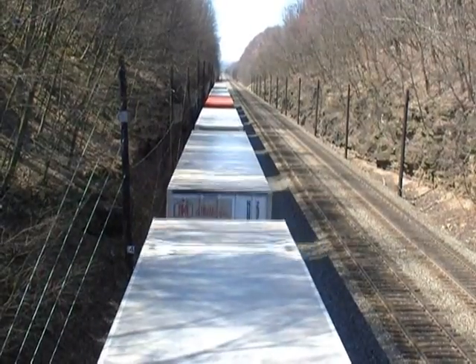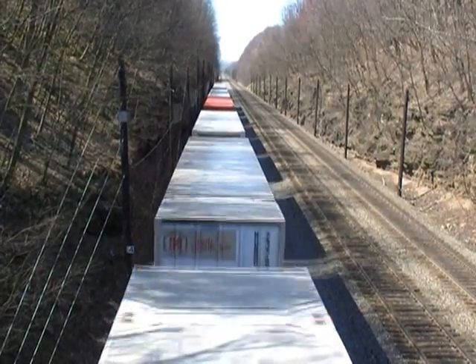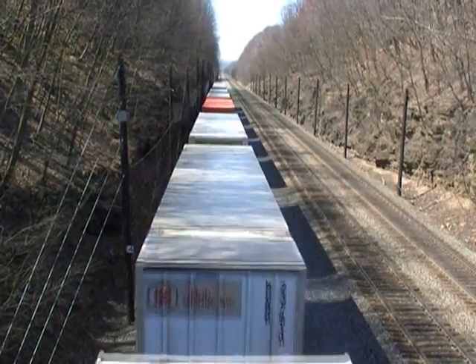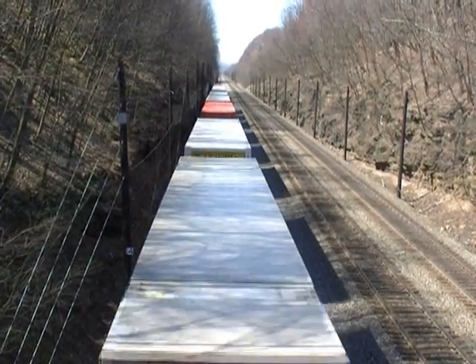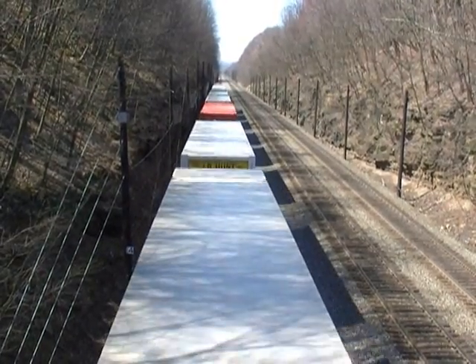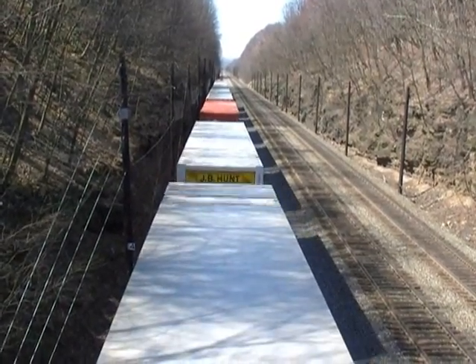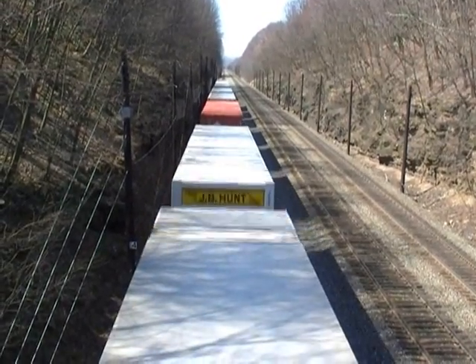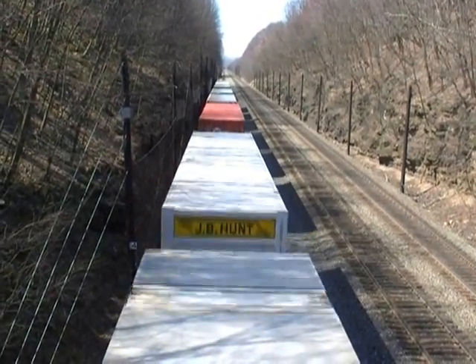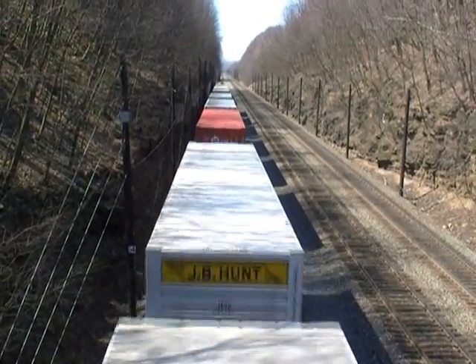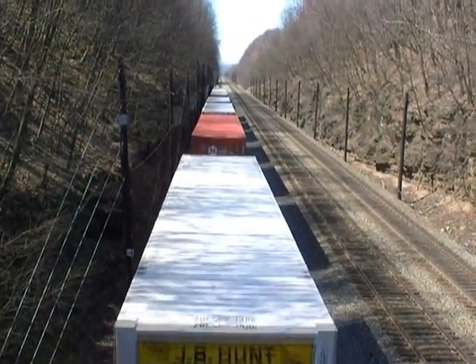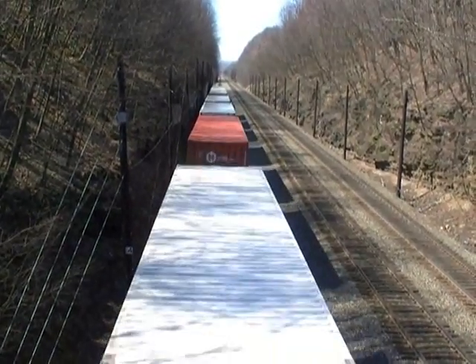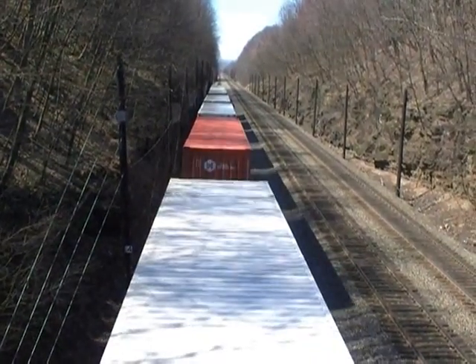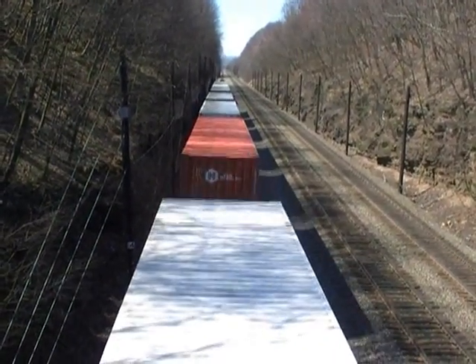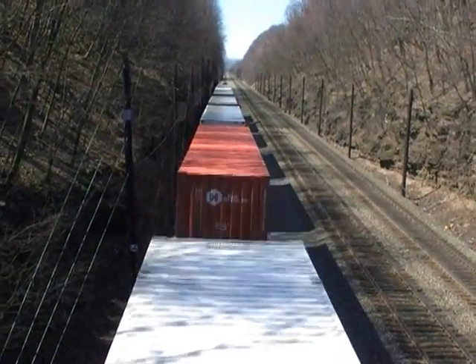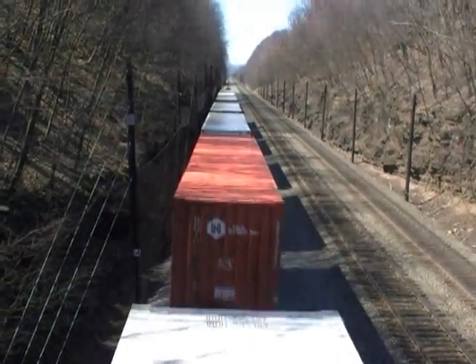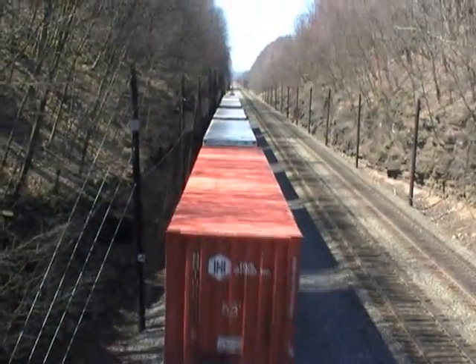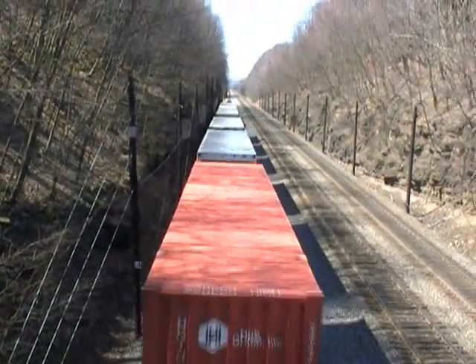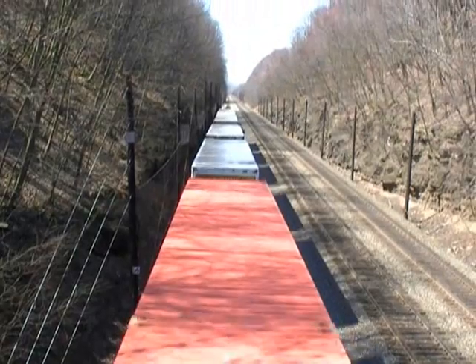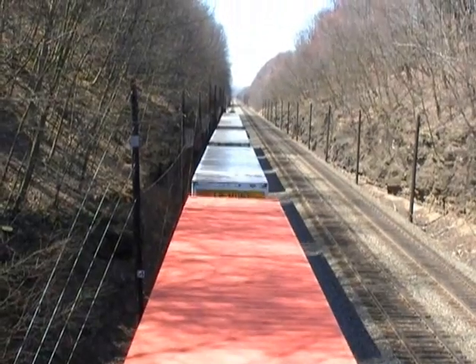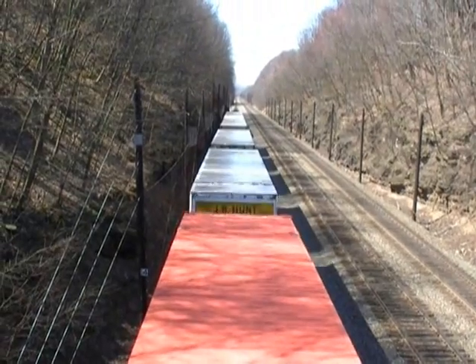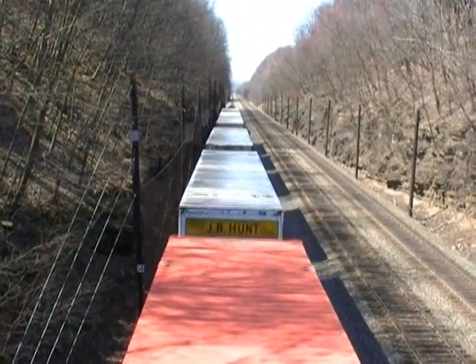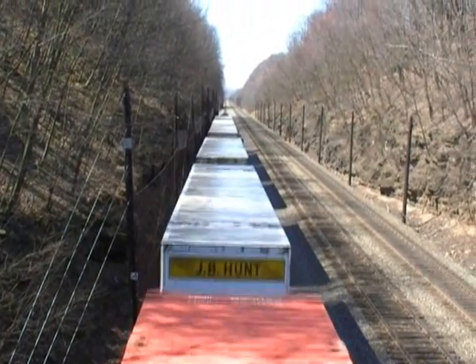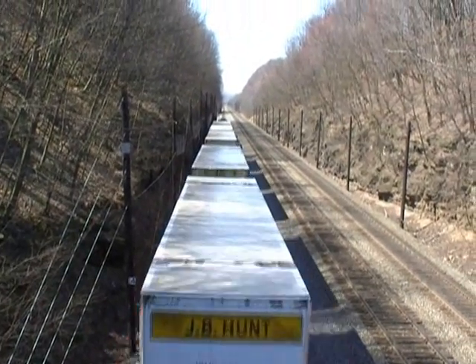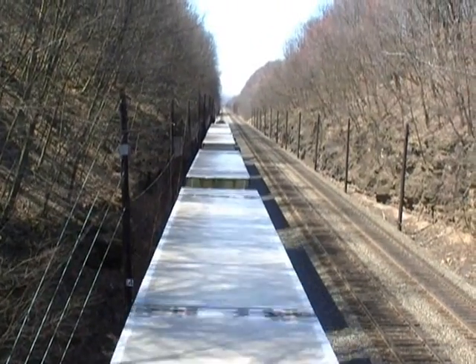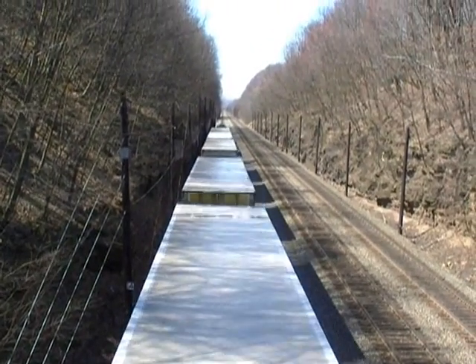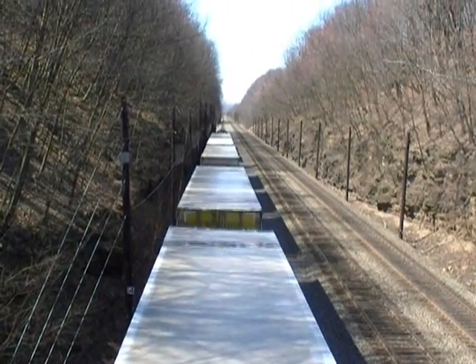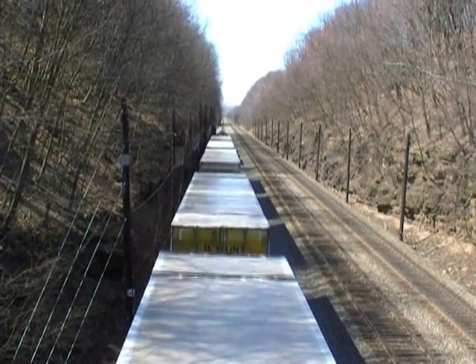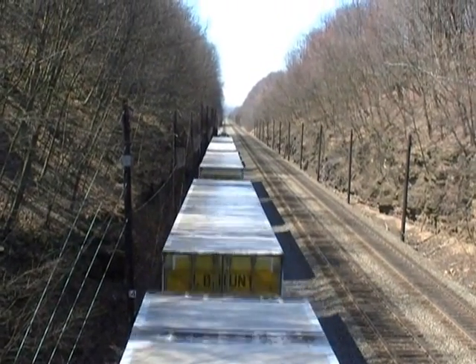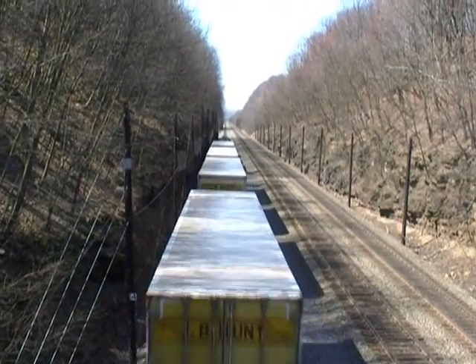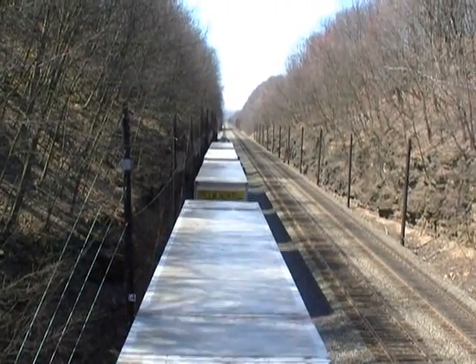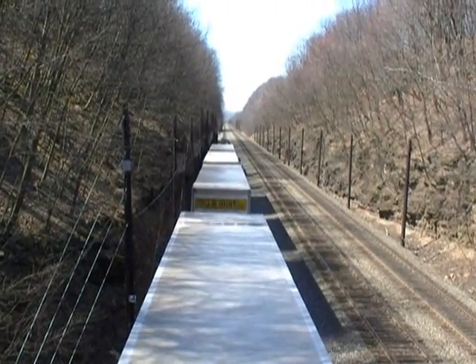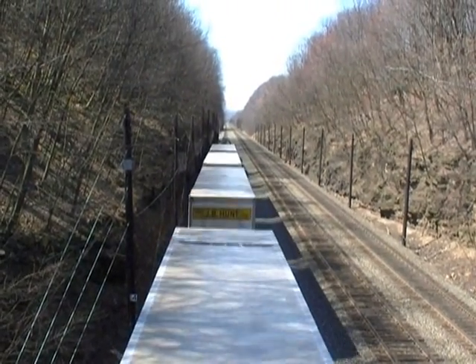So, let's go. And as you can tell, we've got some helper units on the rear end.